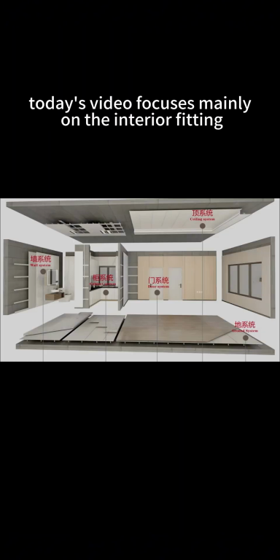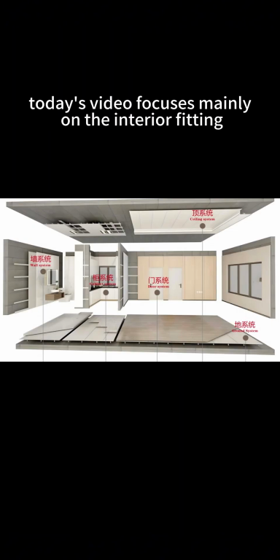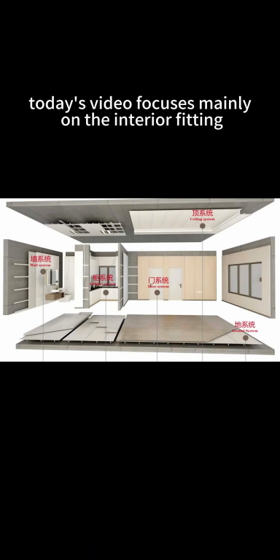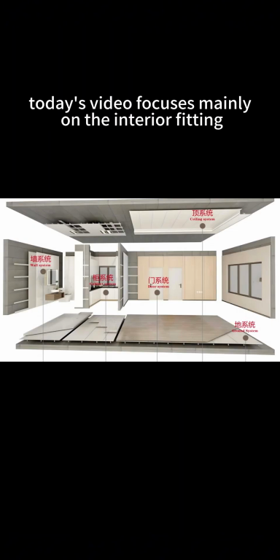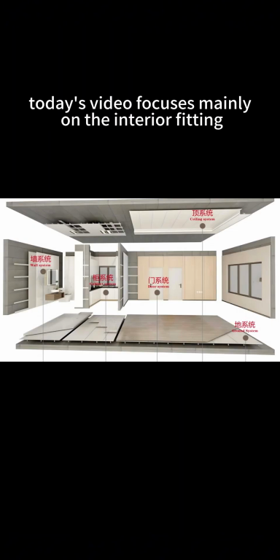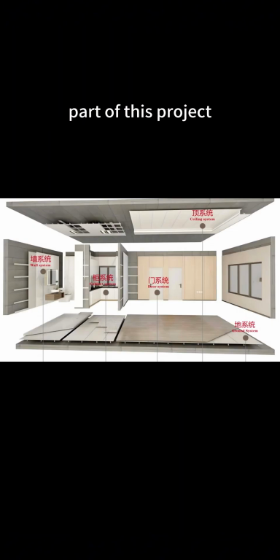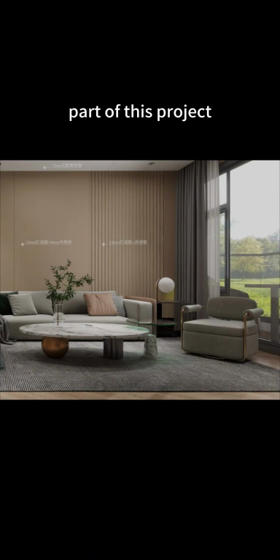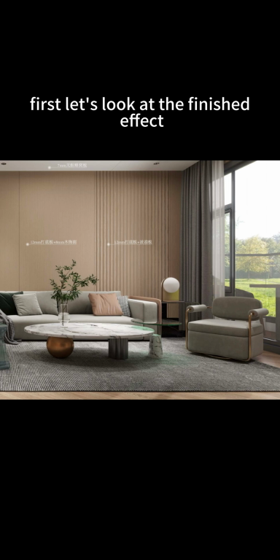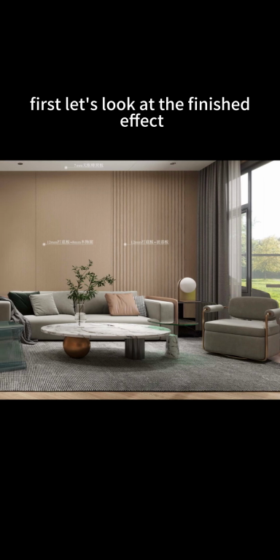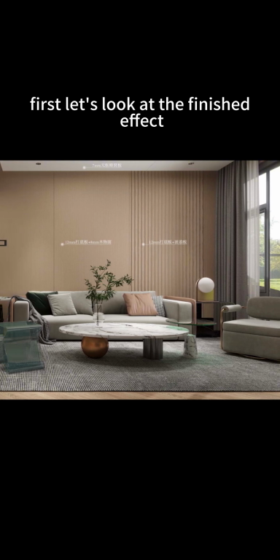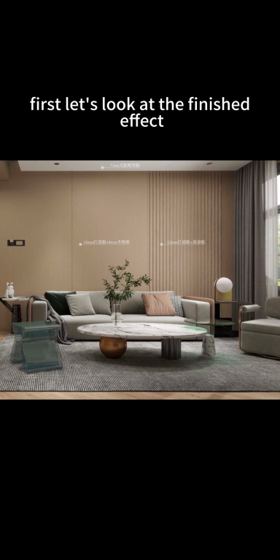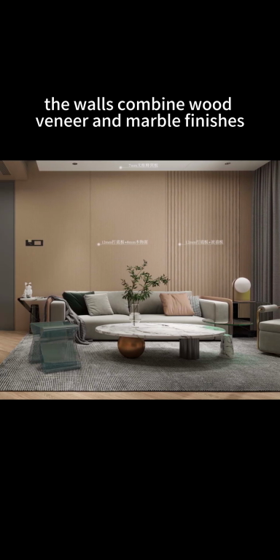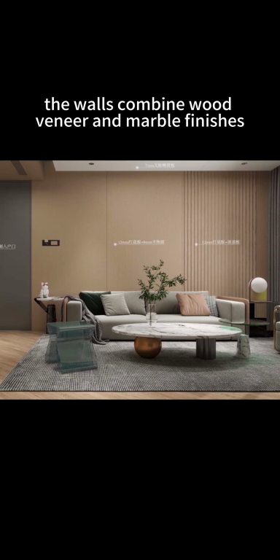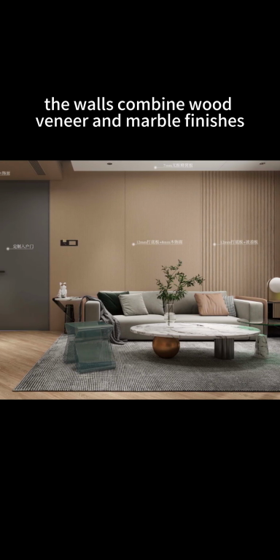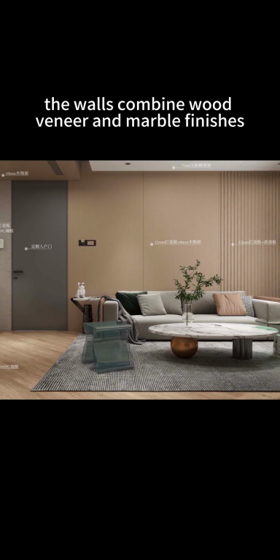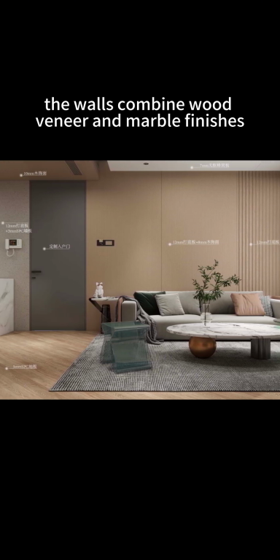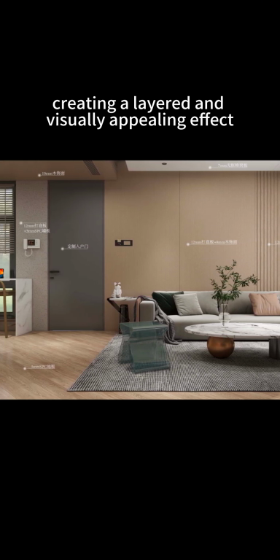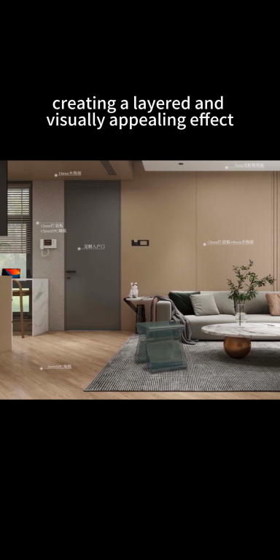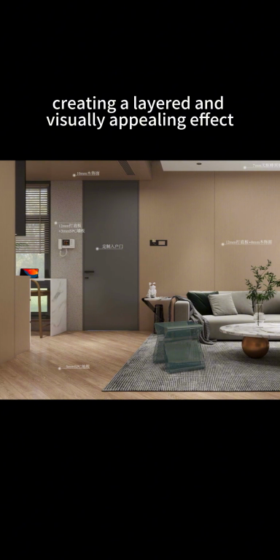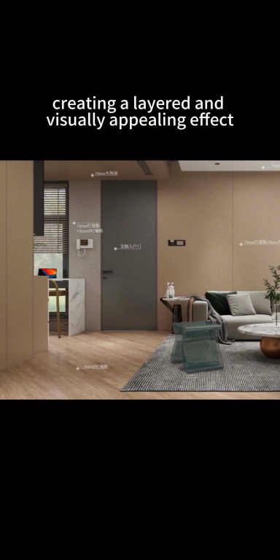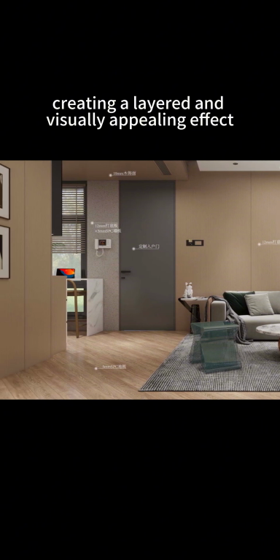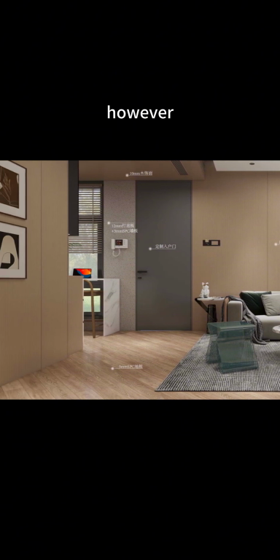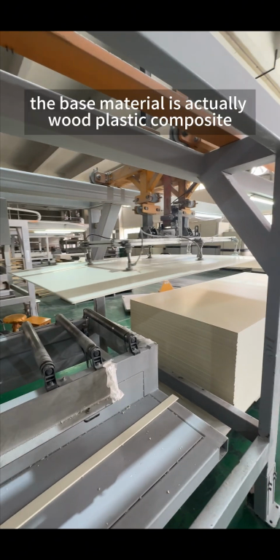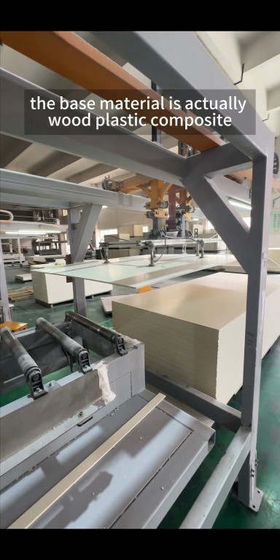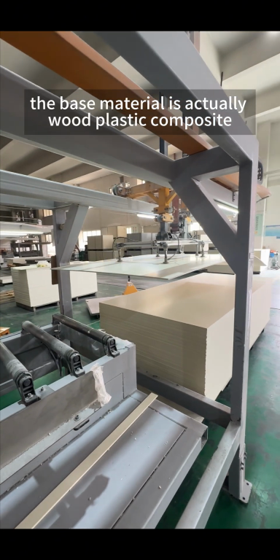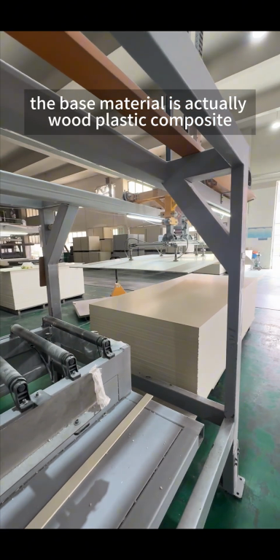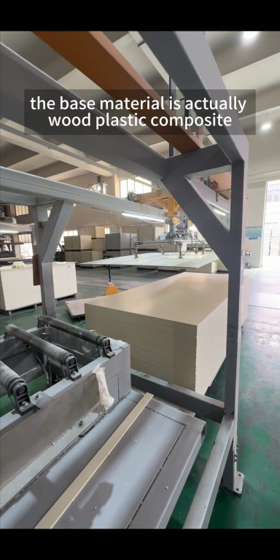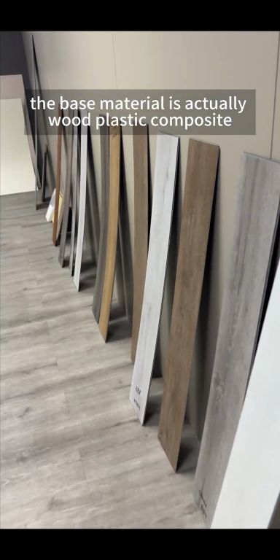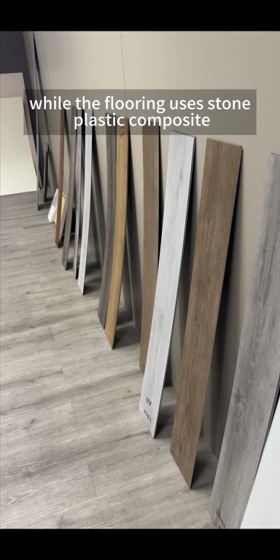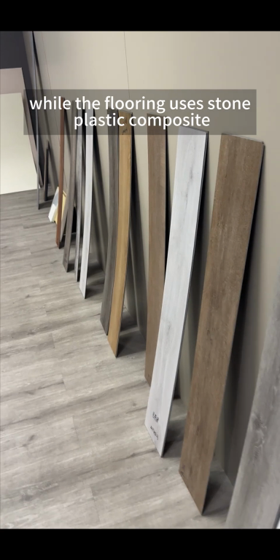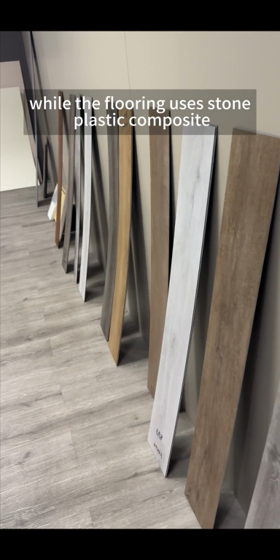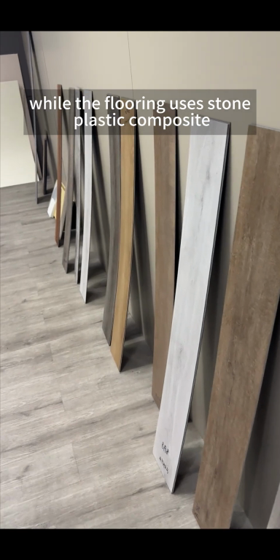Today's video focuses mainly on the interior fitting part of this project. First, let's look at the finished effect. The walls combine wood veneer and marble finishes, creating a layered and visually appealing effect. However, the base material is actually wood plastic composite, while the flooring uses stone plastic composite.